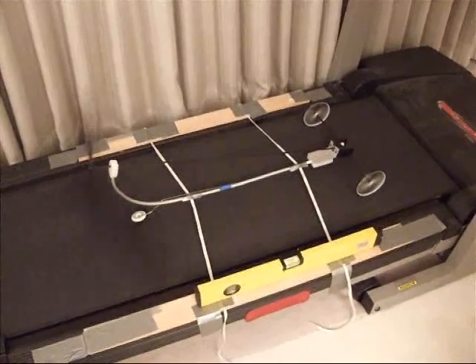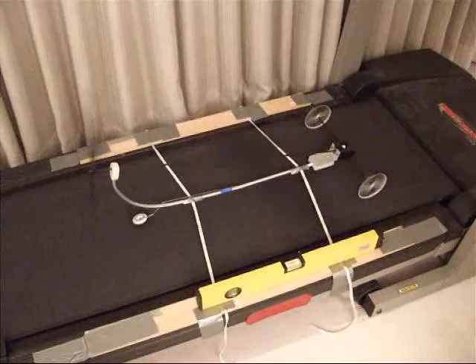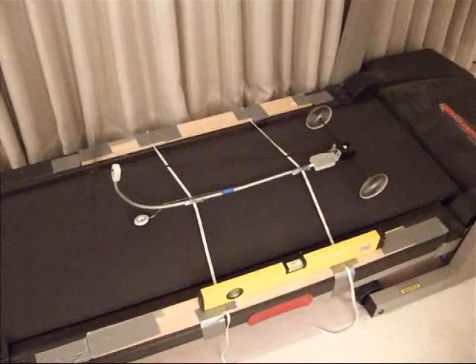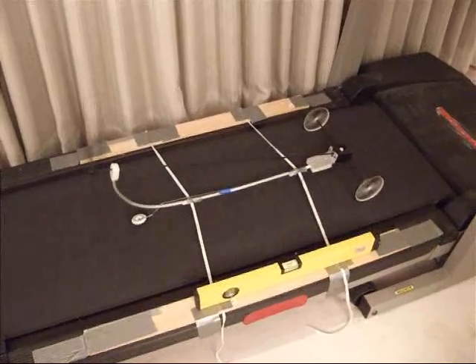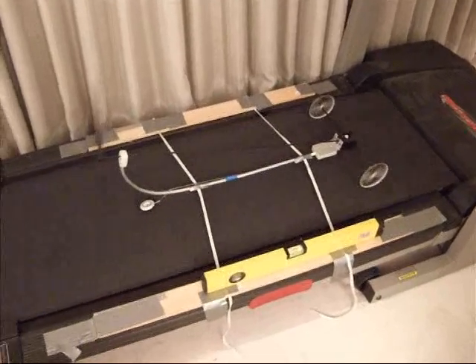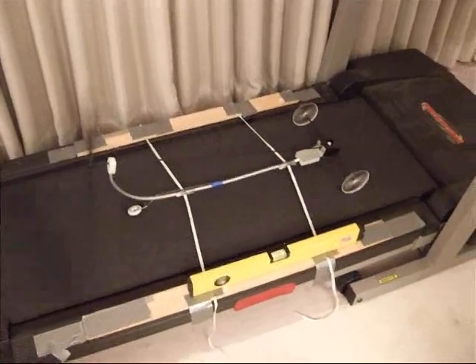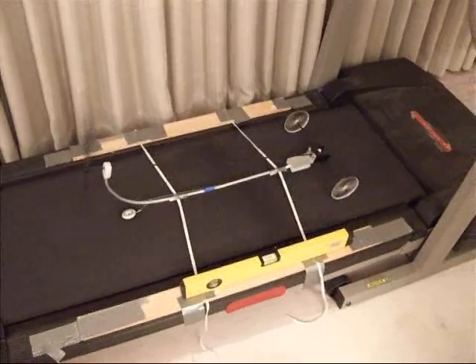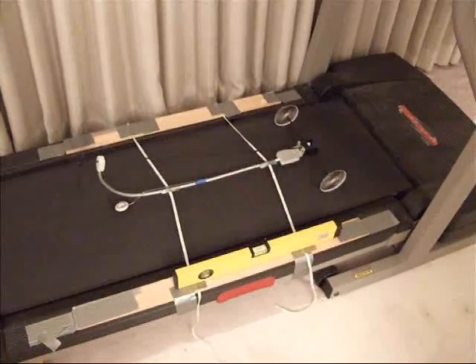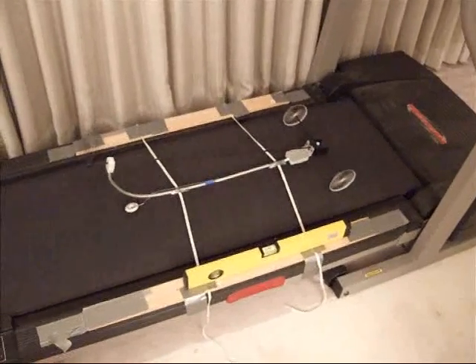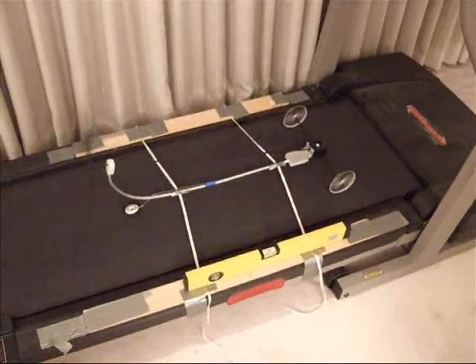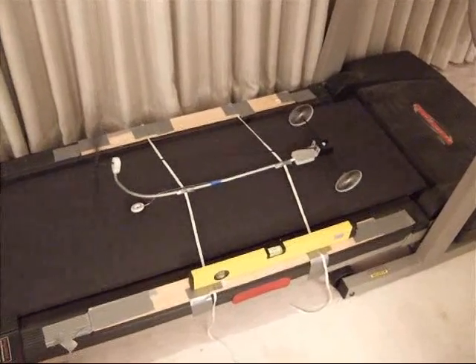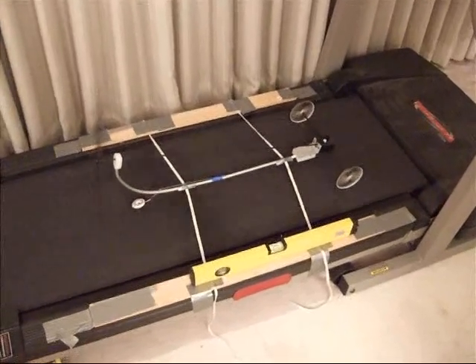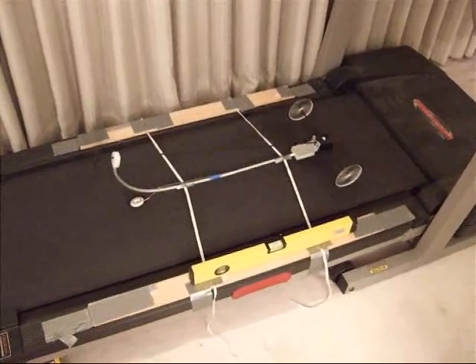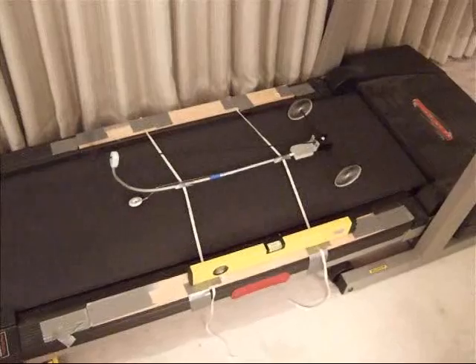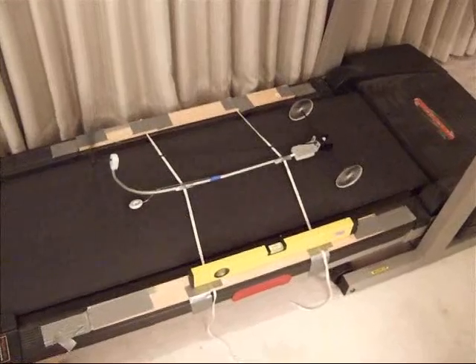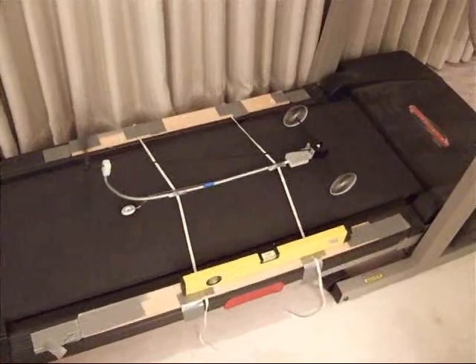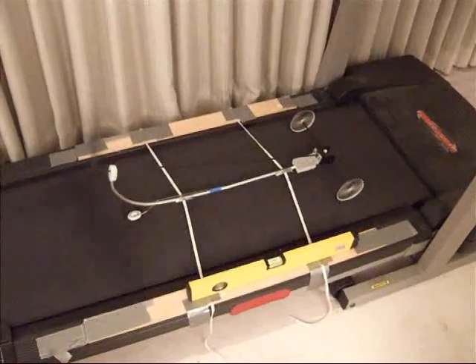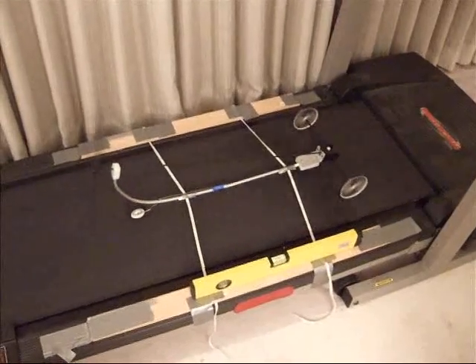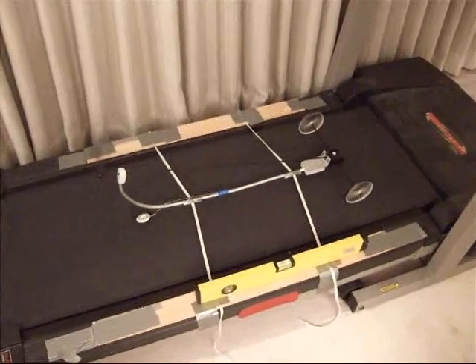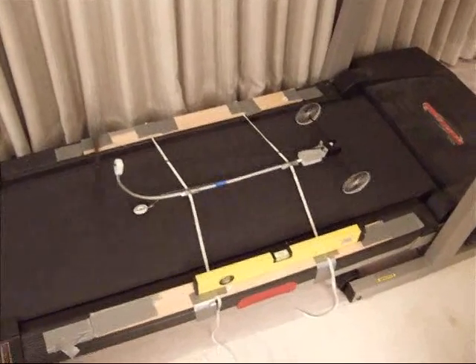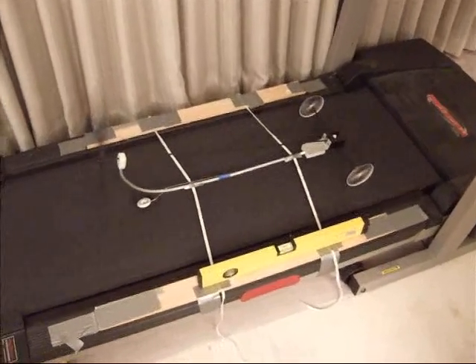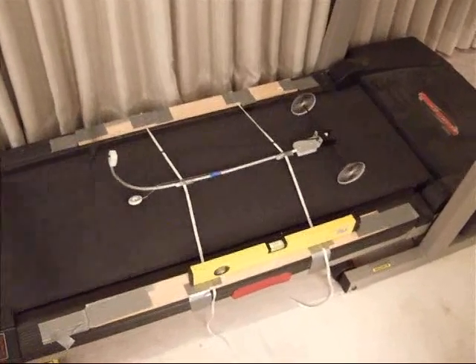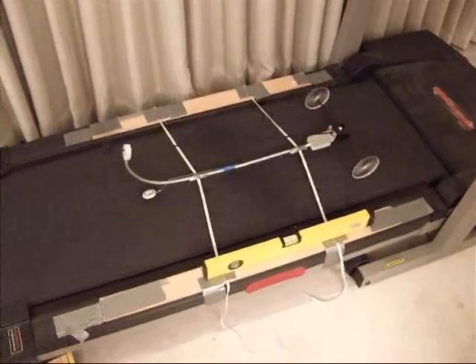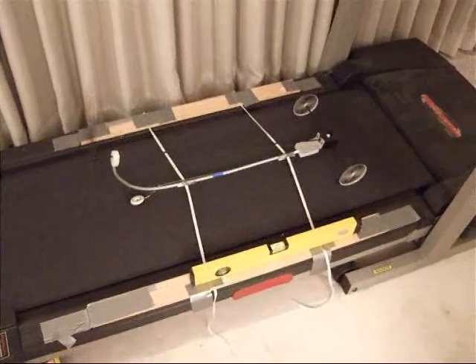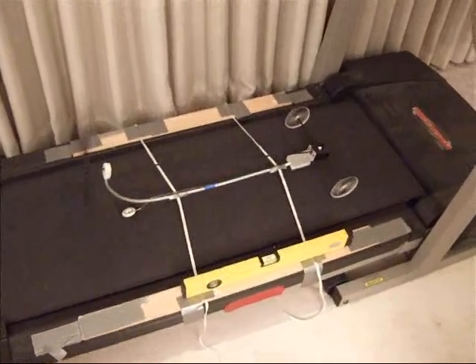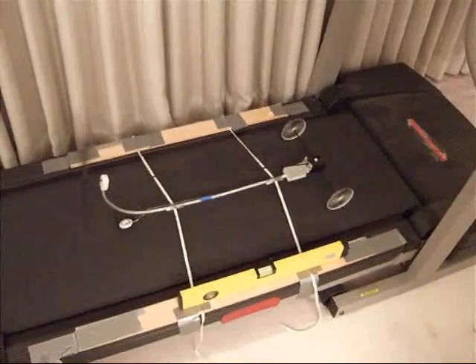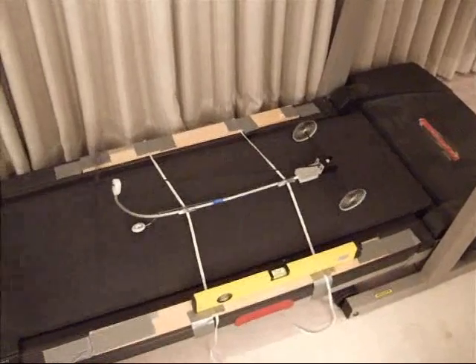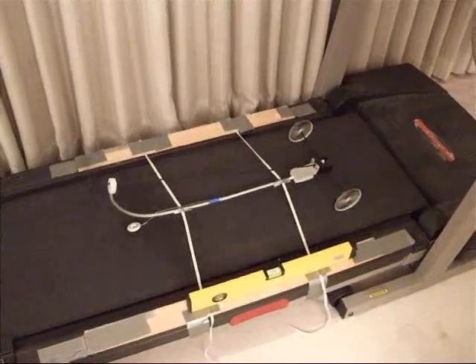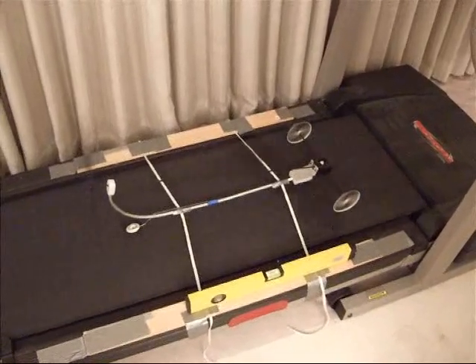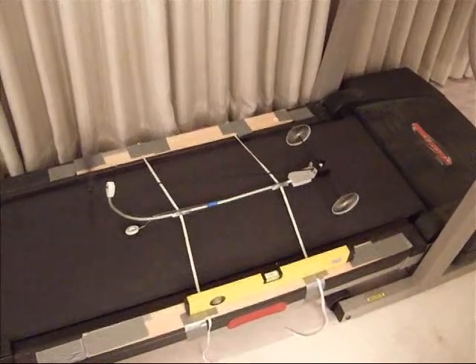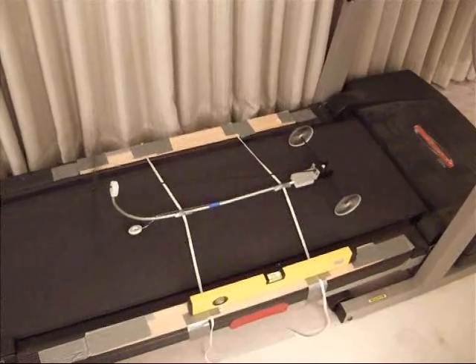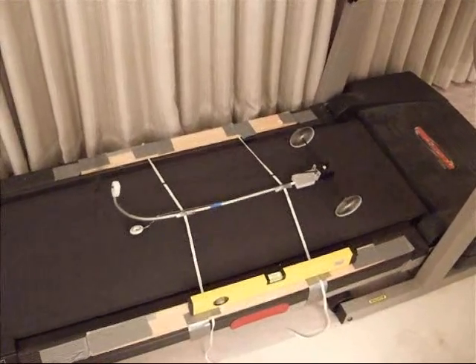As we say in one of our other videos, as long as you take care of the power bill, it'll keep doing that. And it's not perpetual motion. We can prove it by turning the treadmill off. Thank you.